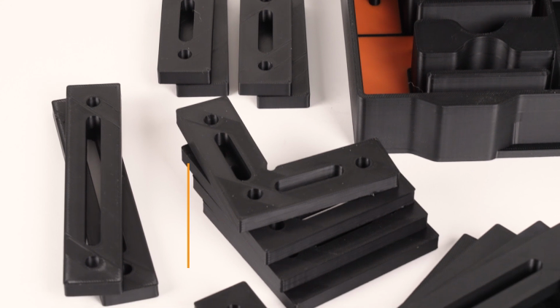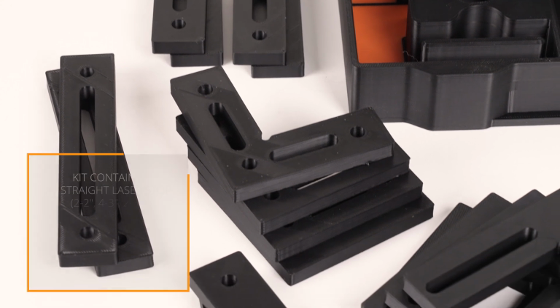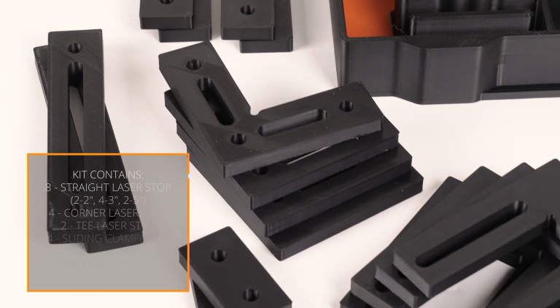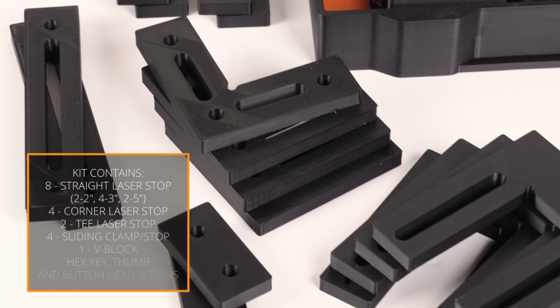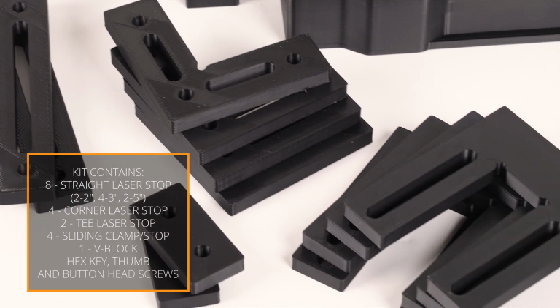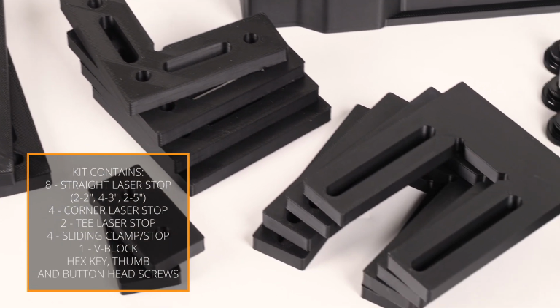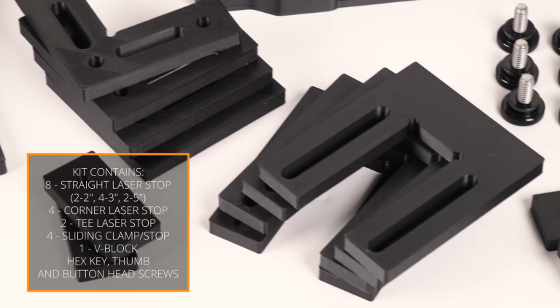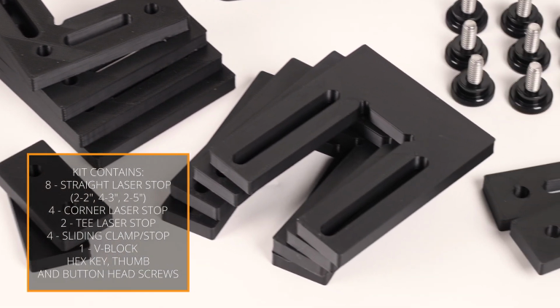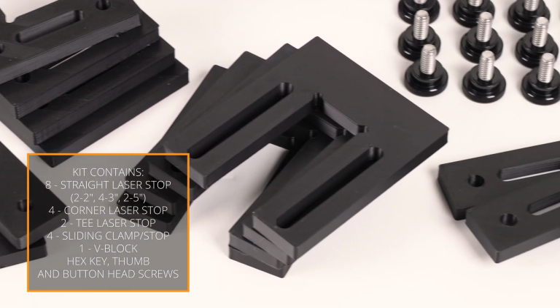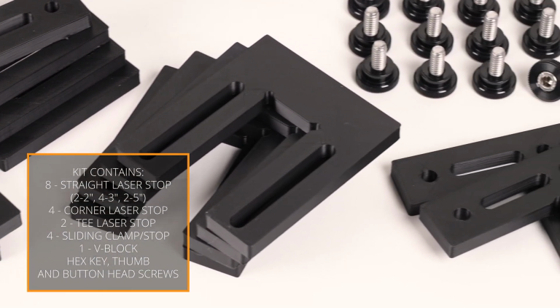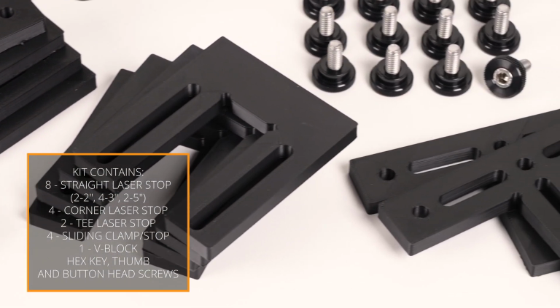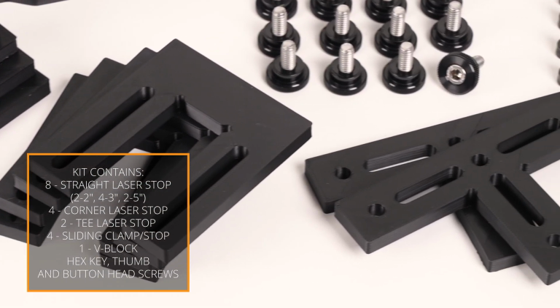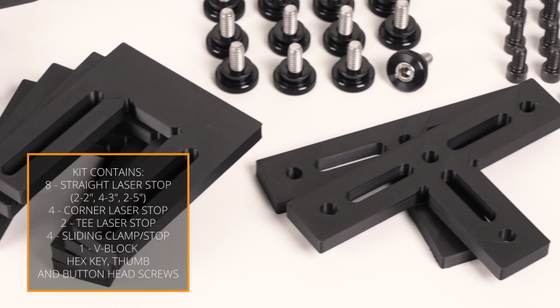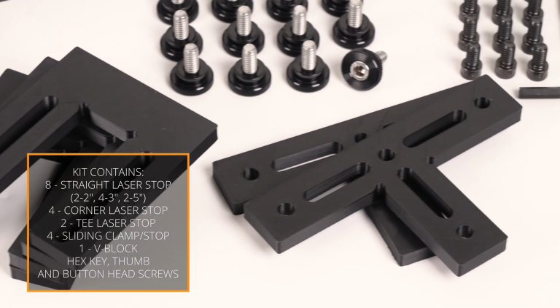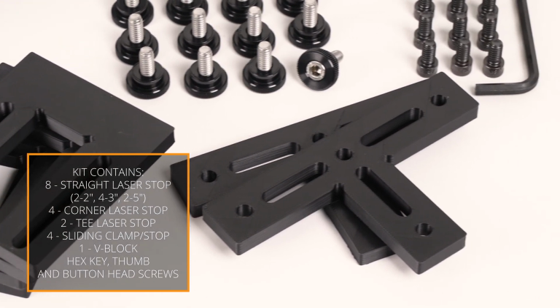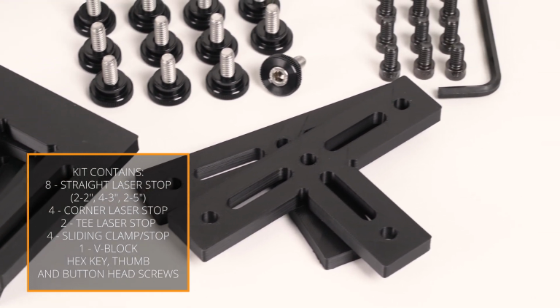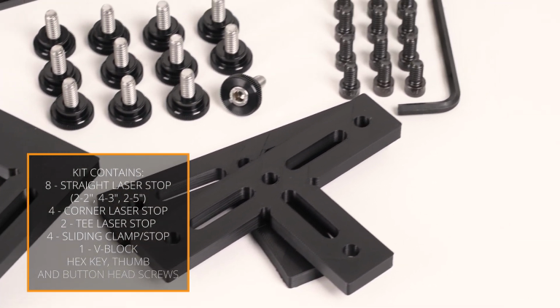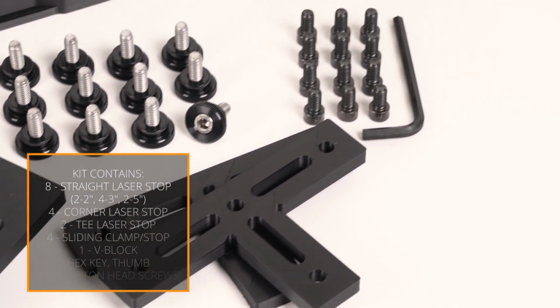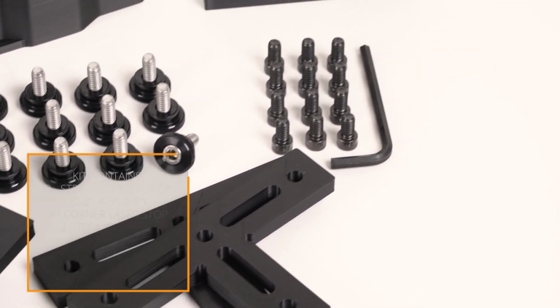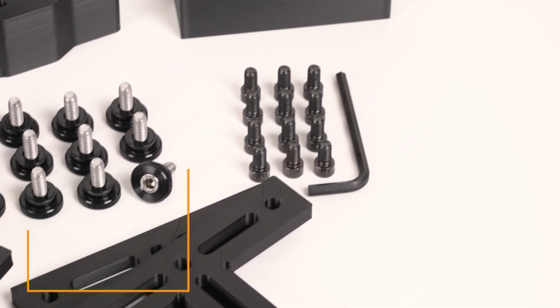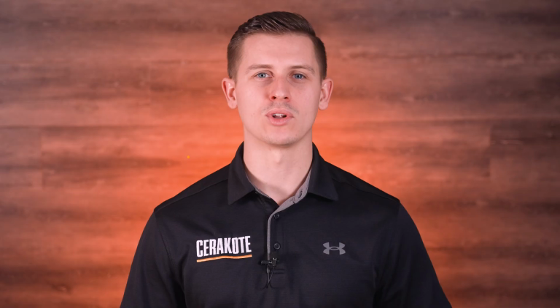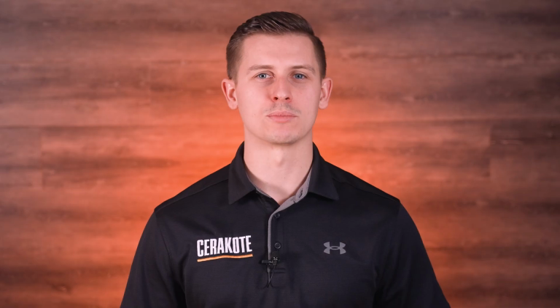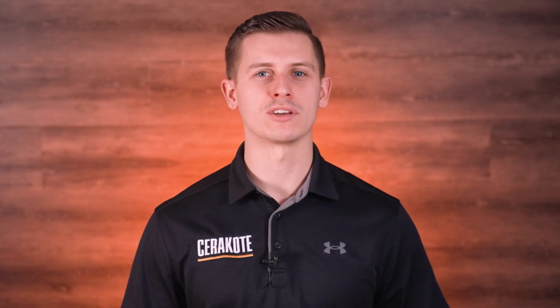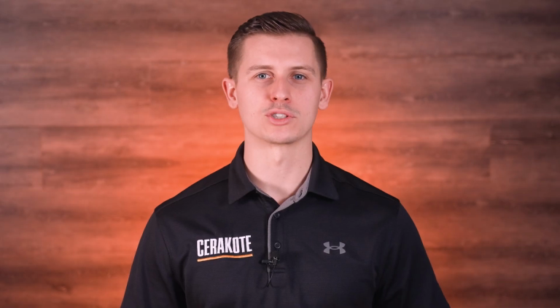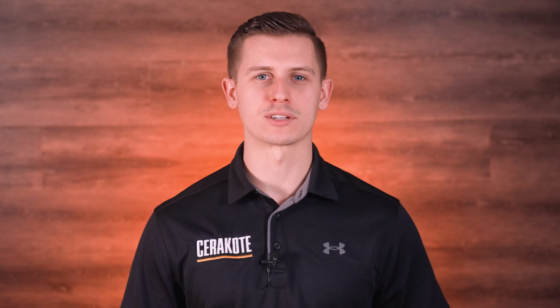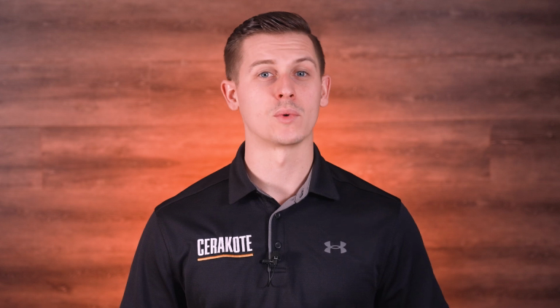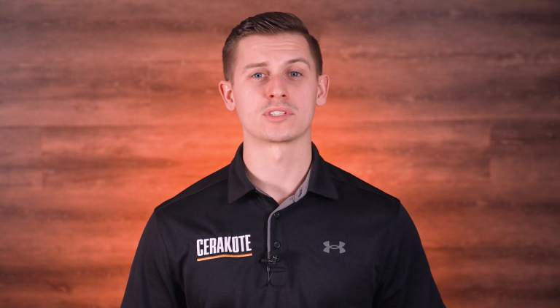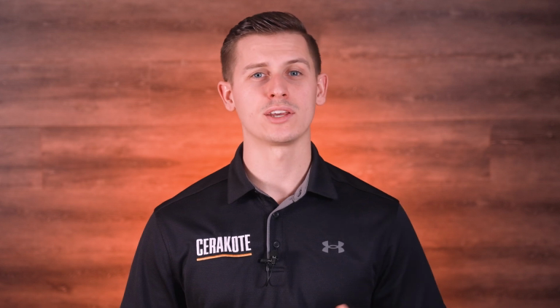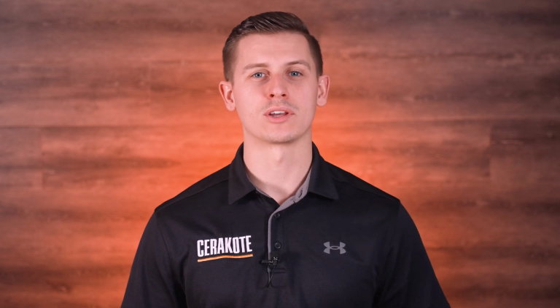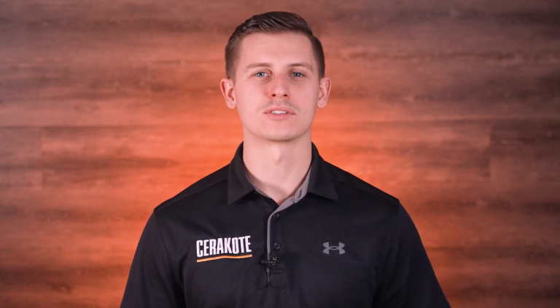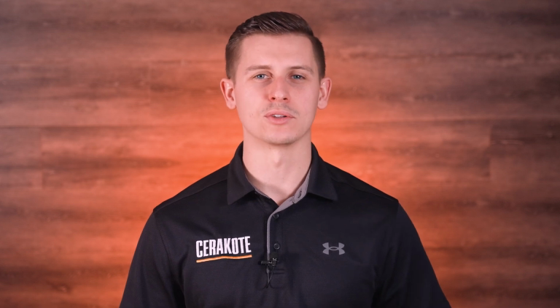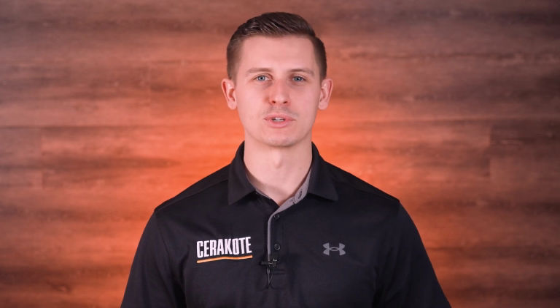The kit includes a variety of laser stops that utilize a 1-inch spacing with quarter-twenty hardware, so it can be used on multiple types of laser beds and will ensure a repeatable, accurate positioning of your laser project — whether you are stippling, engraving, or Cerakote laser imaging.